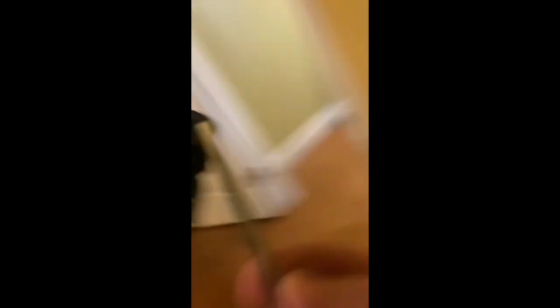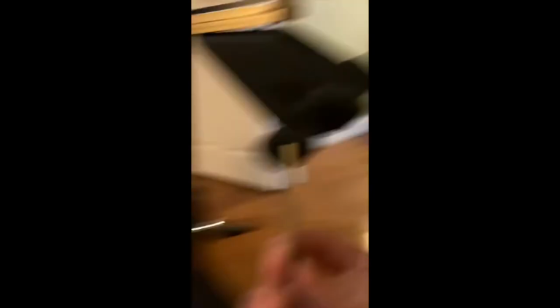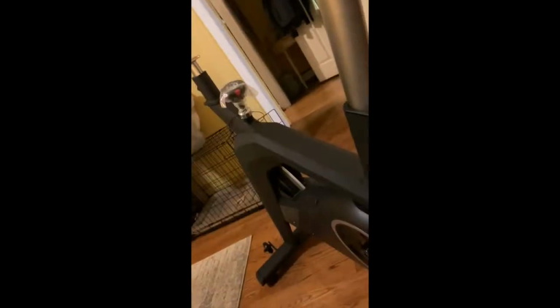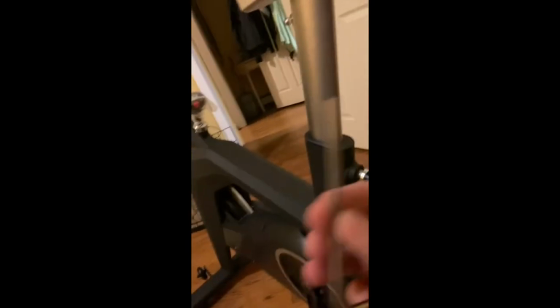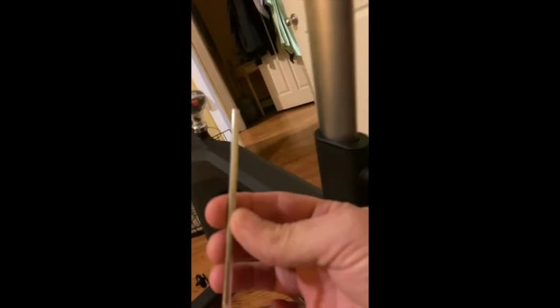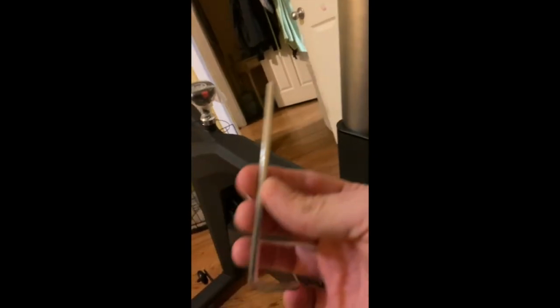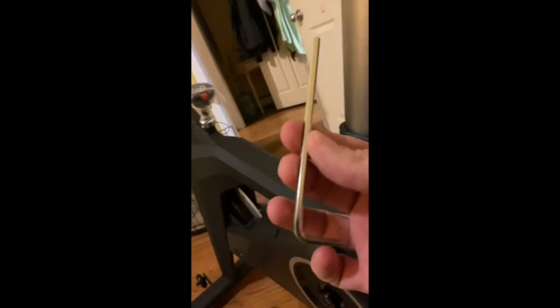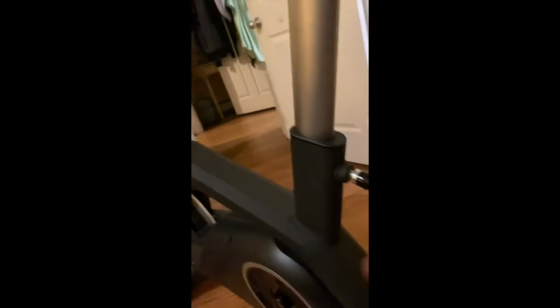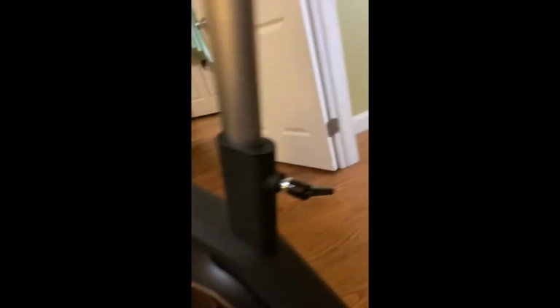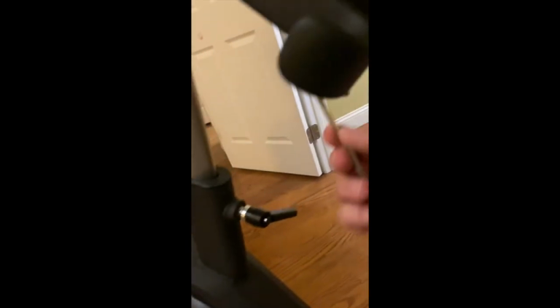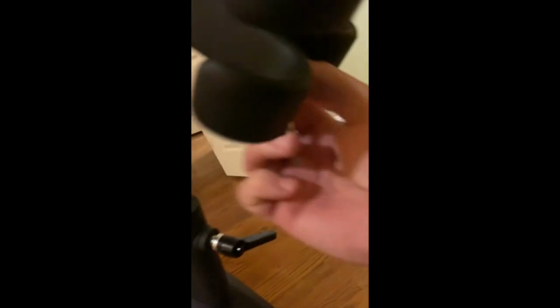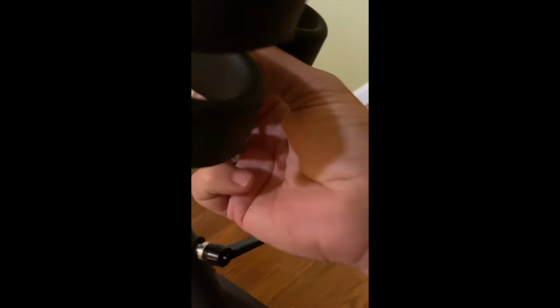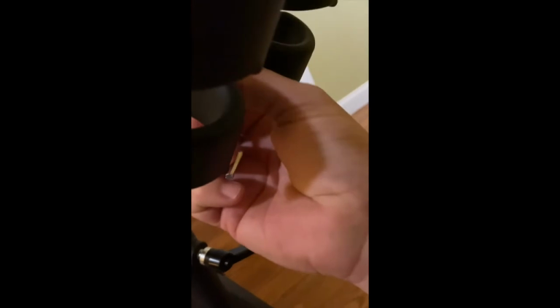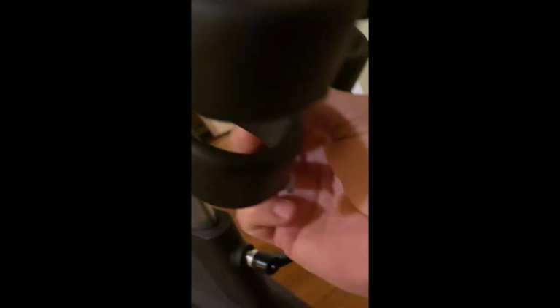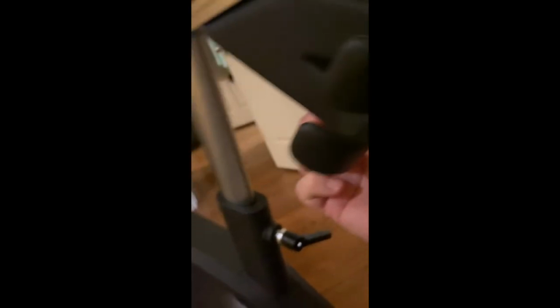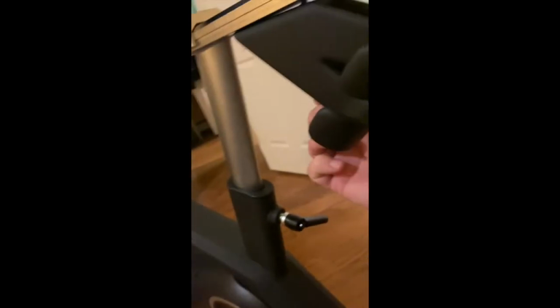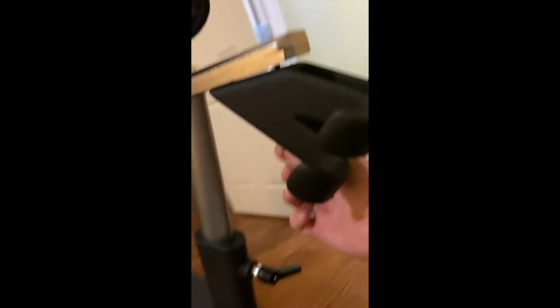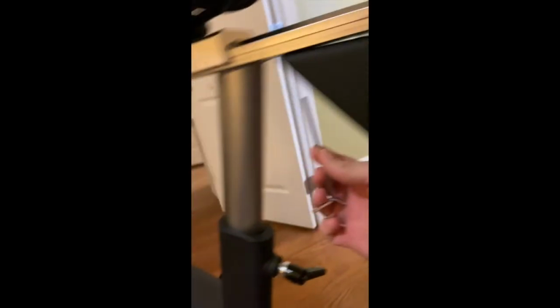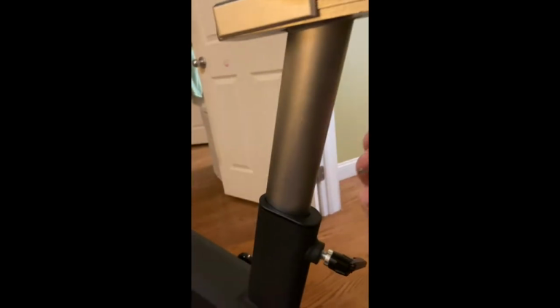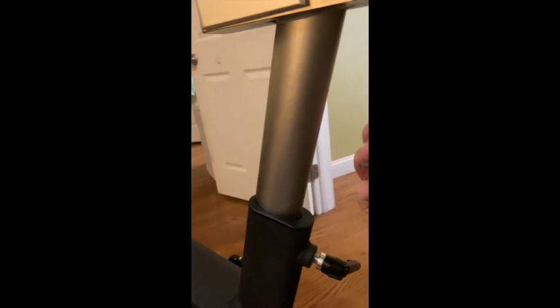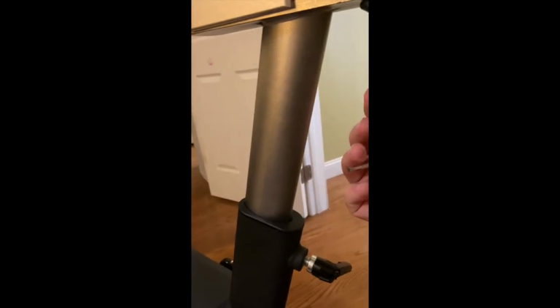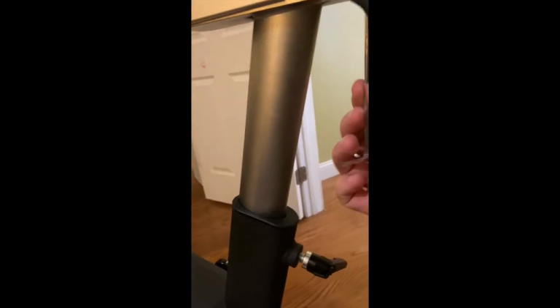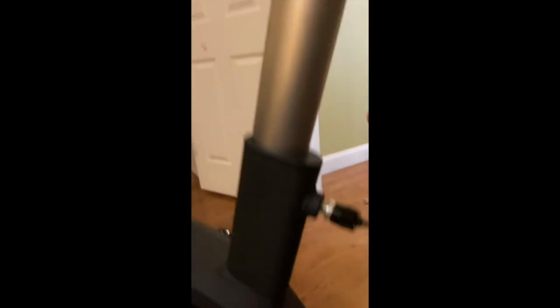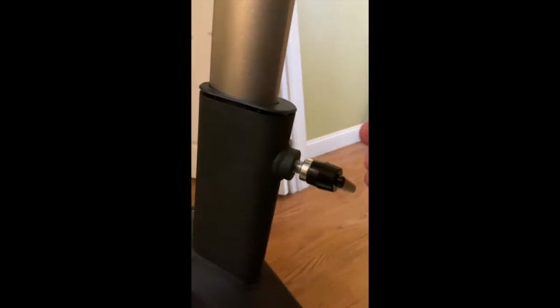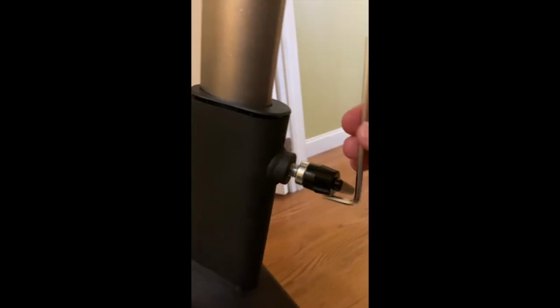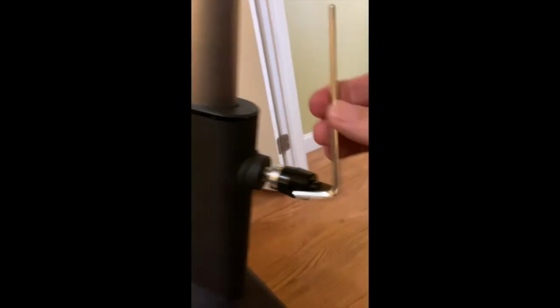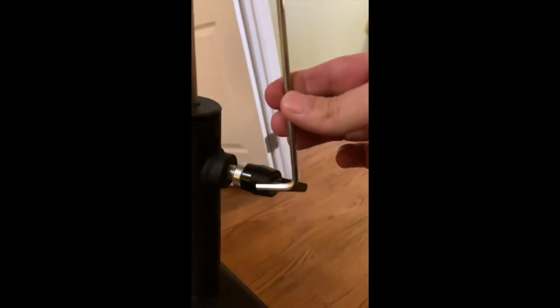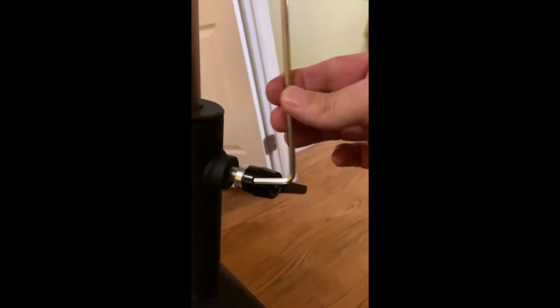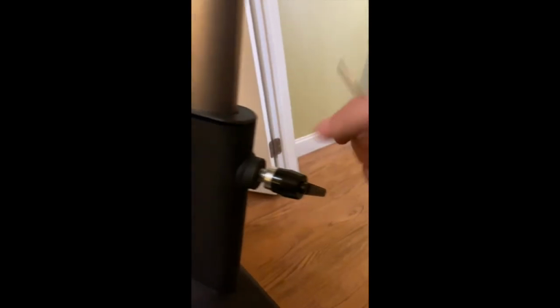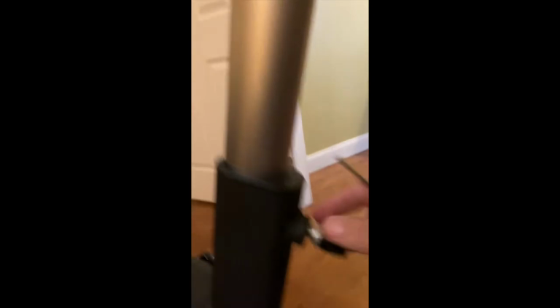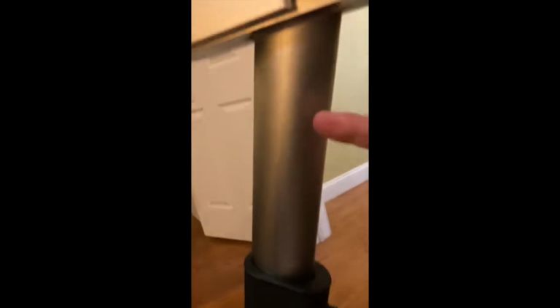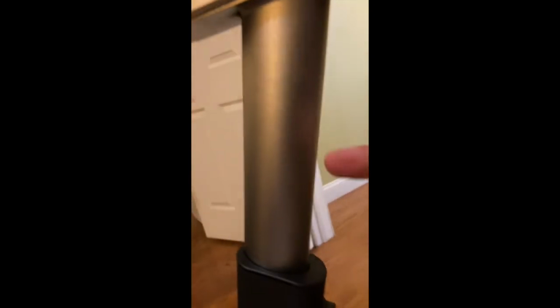You just need the Allen key that they give you and simply tighten it up. If your seat's down and it hits this, just raise up your seat.